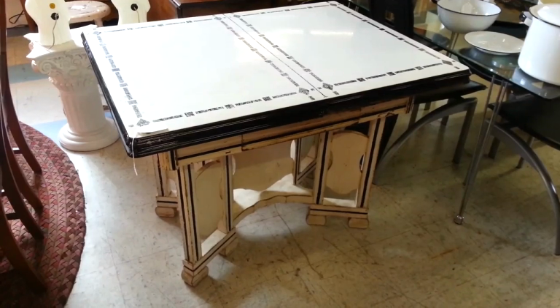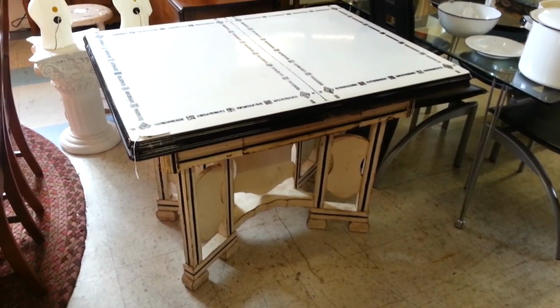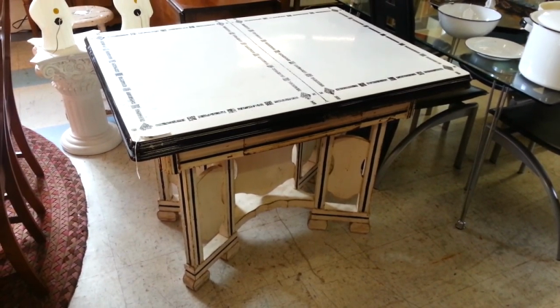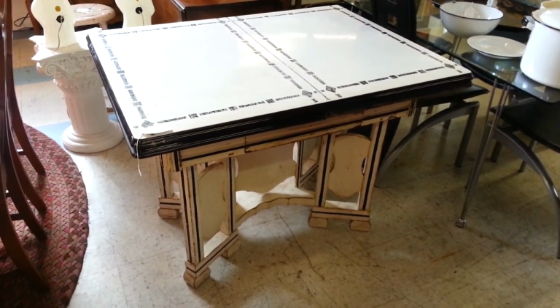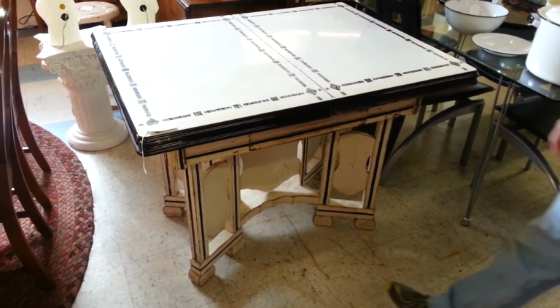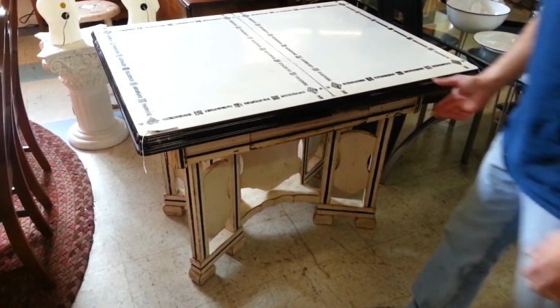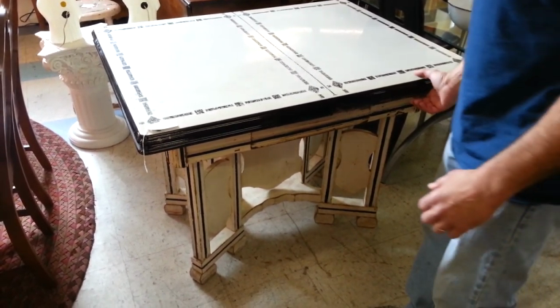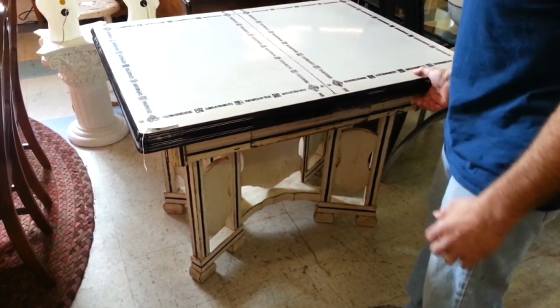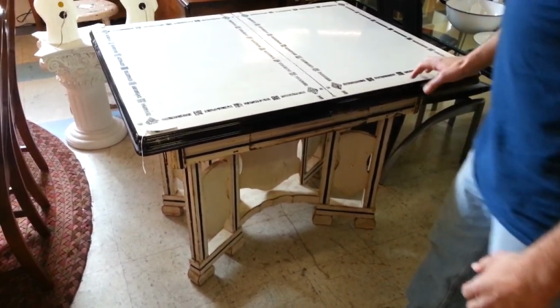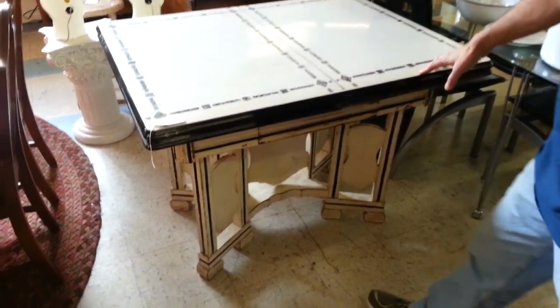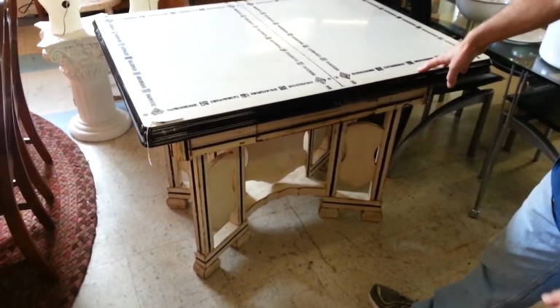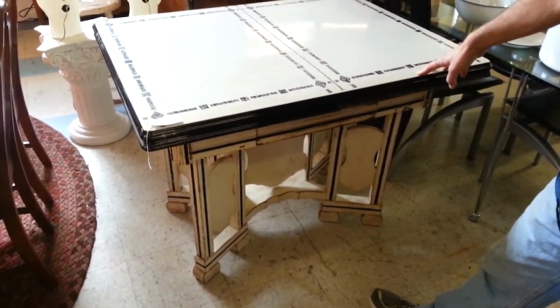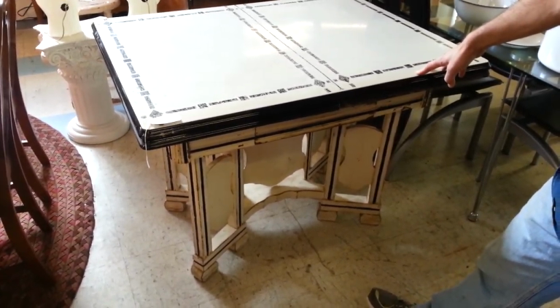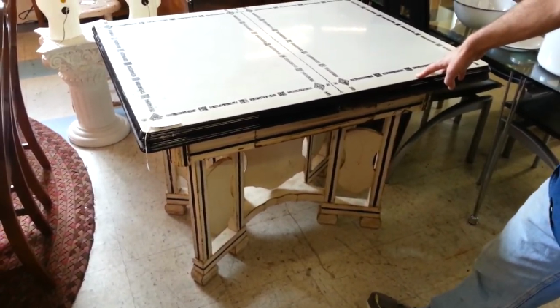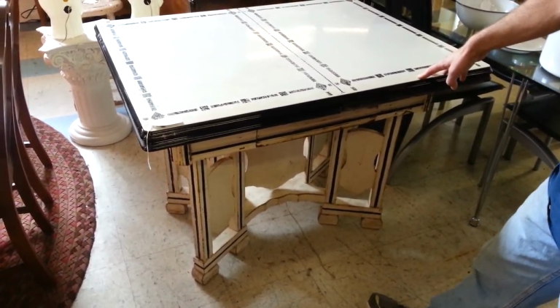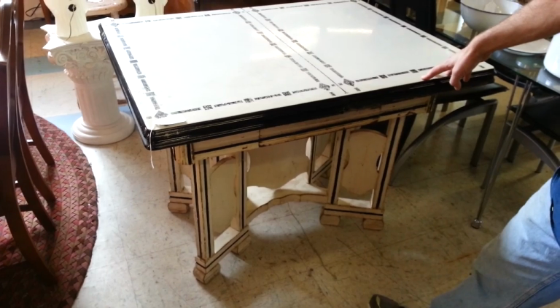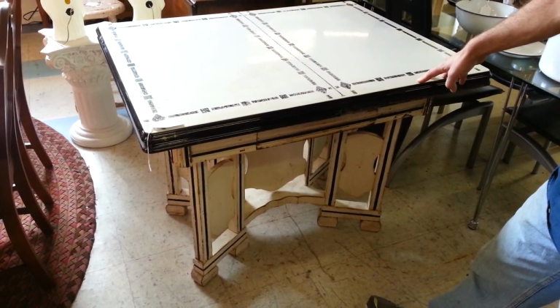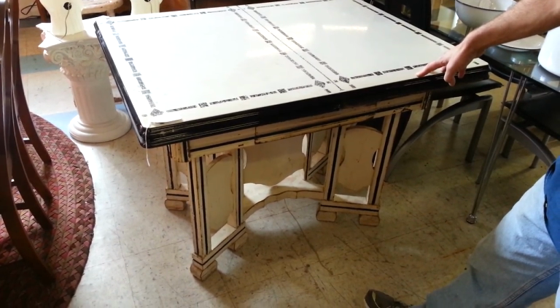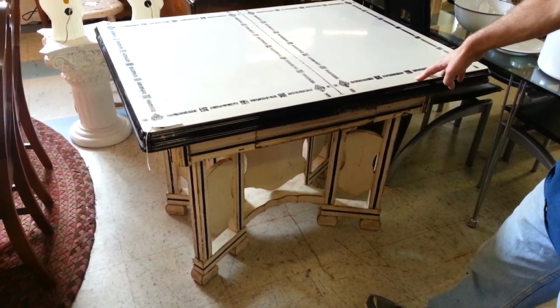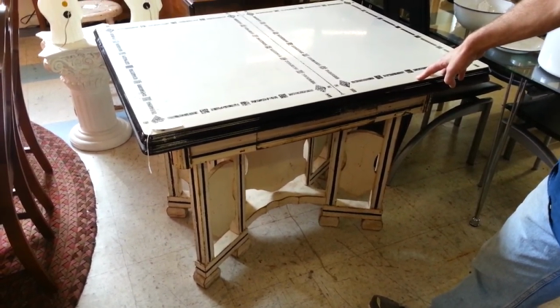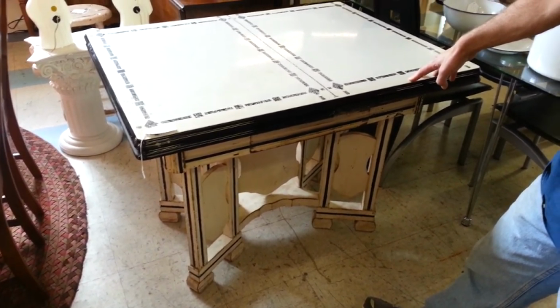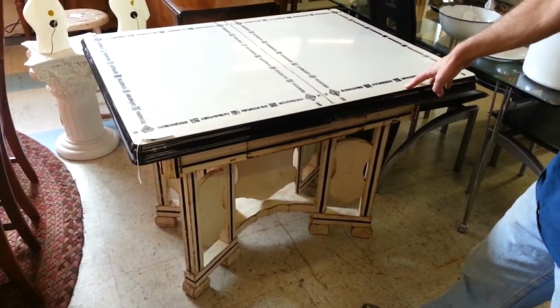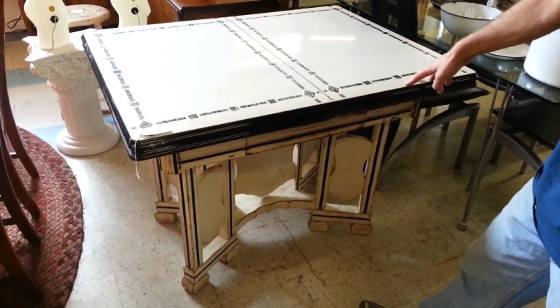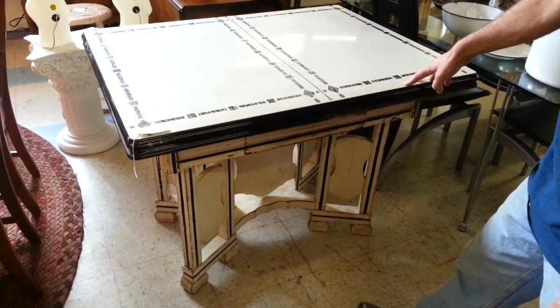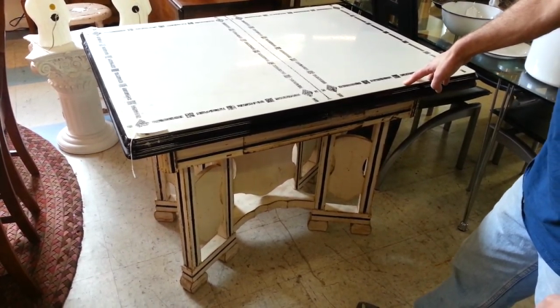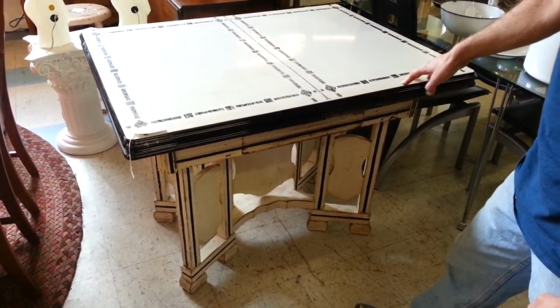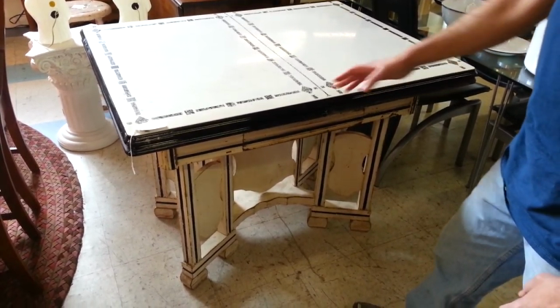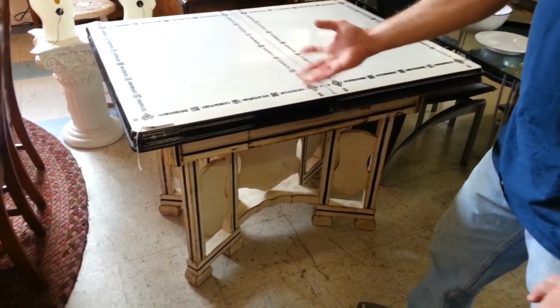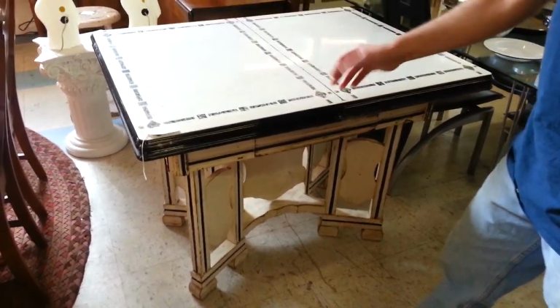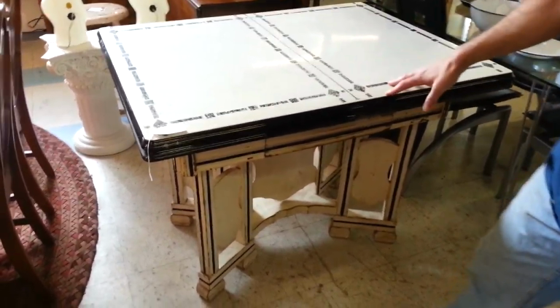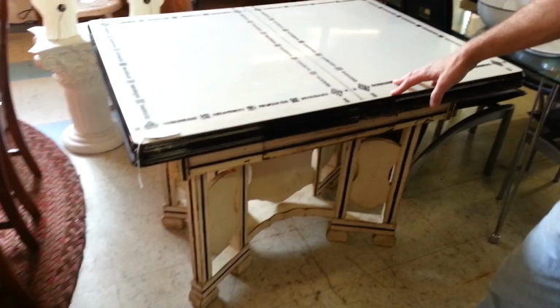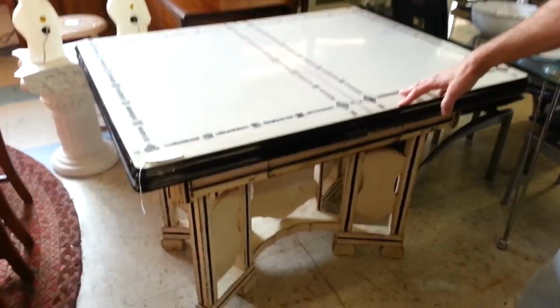Hello there. Here at Antiques the Present we have this very nice 1920s to 1940s cottage style enamel top porcelain top table.